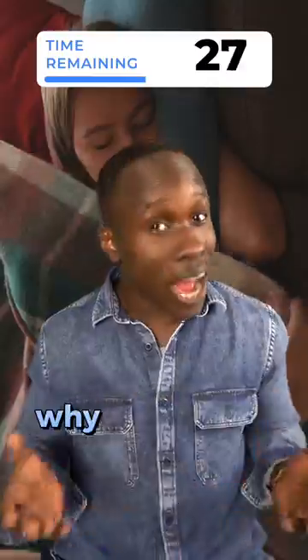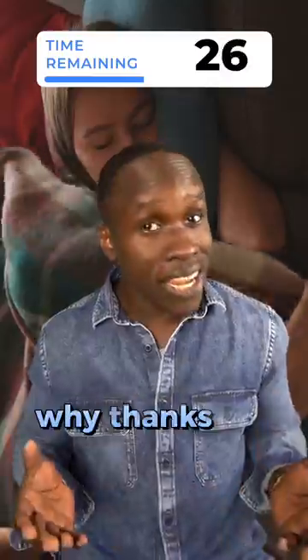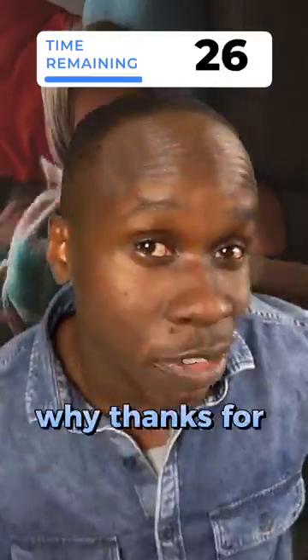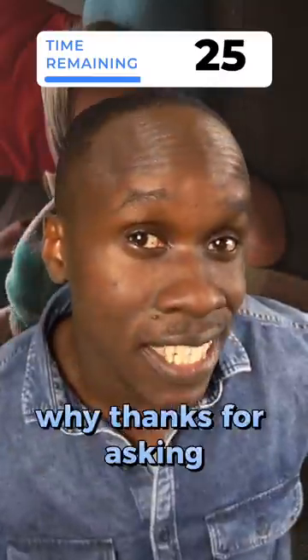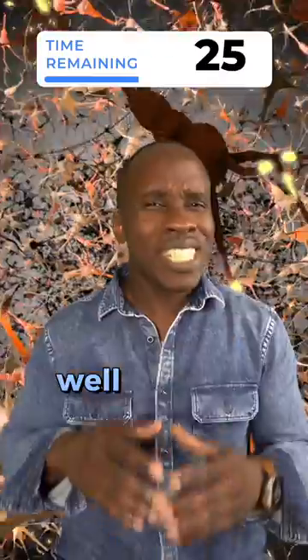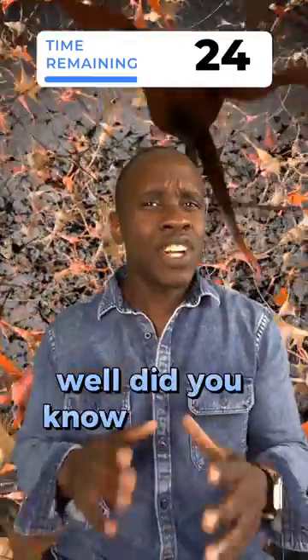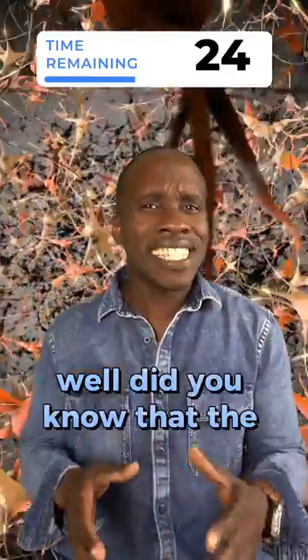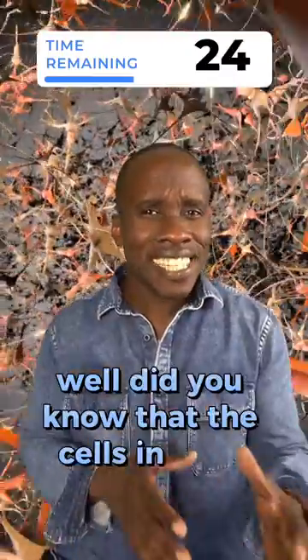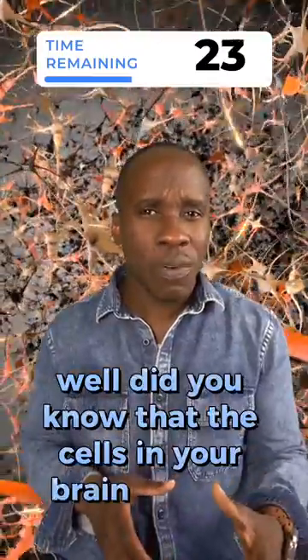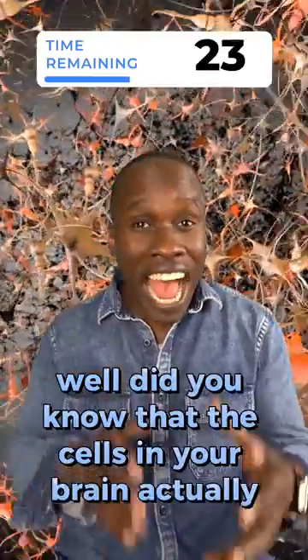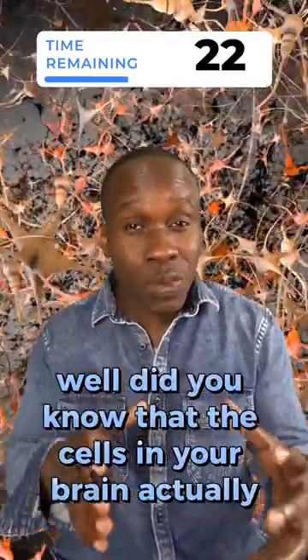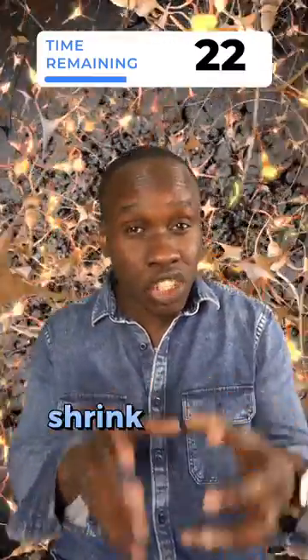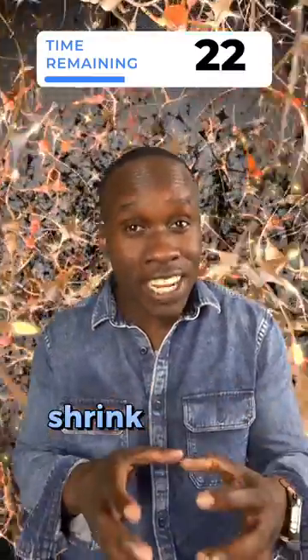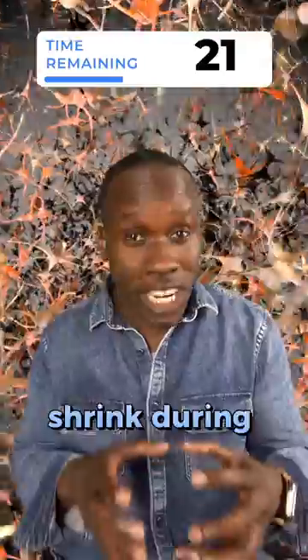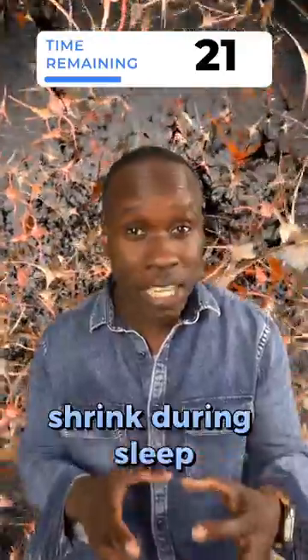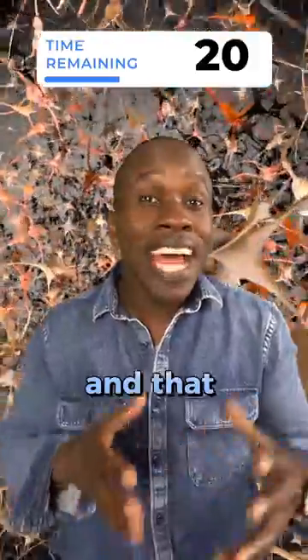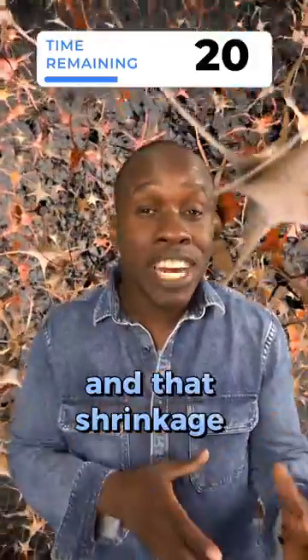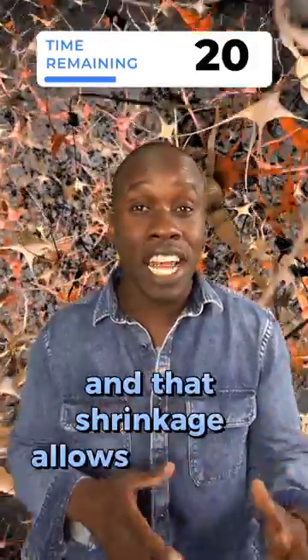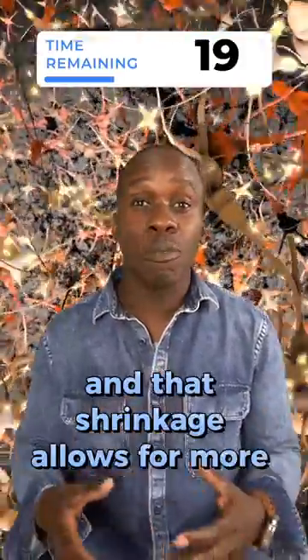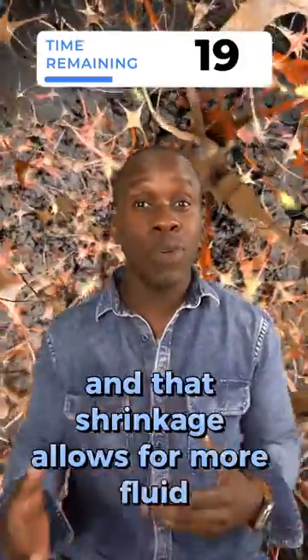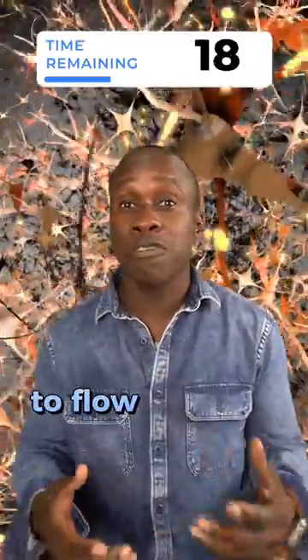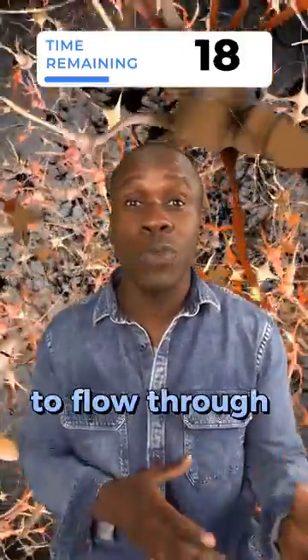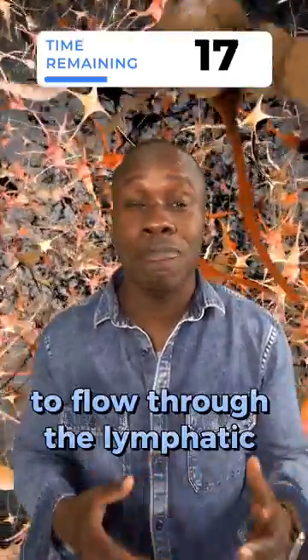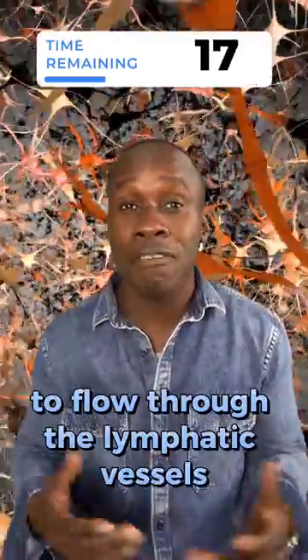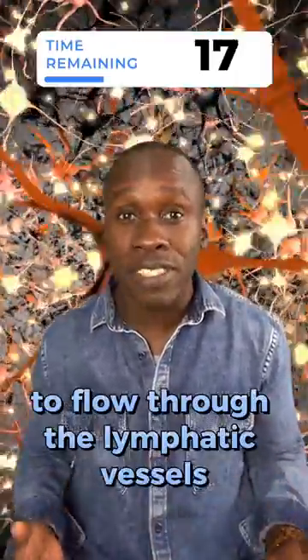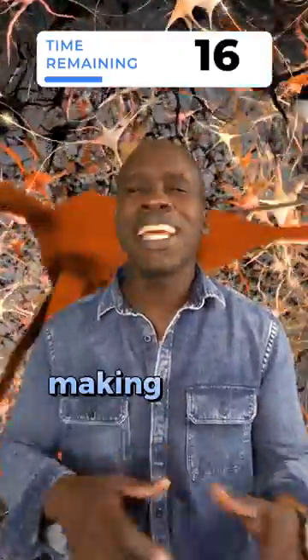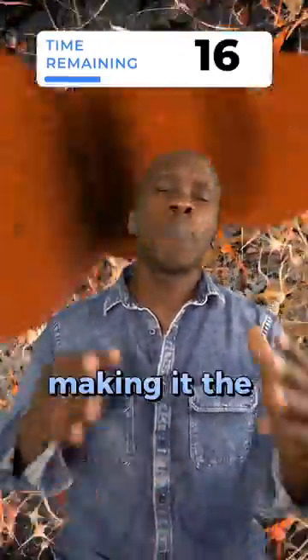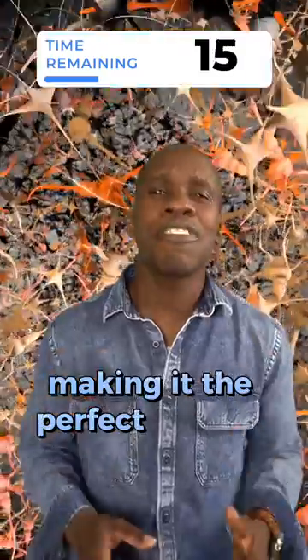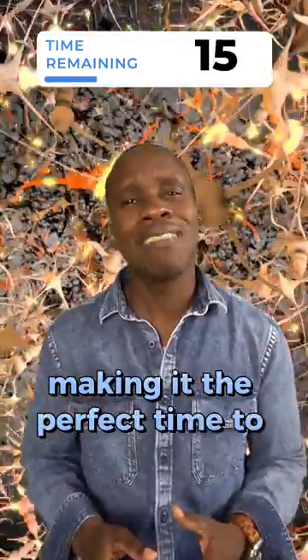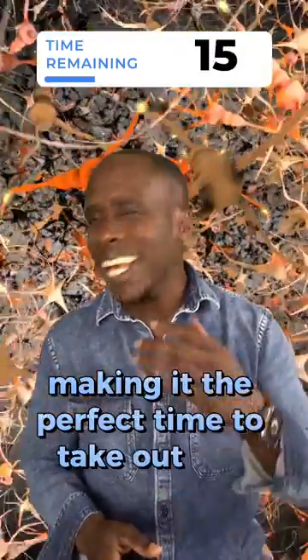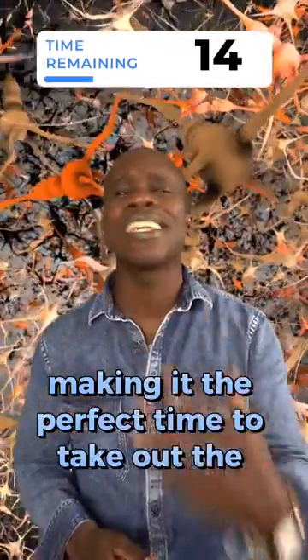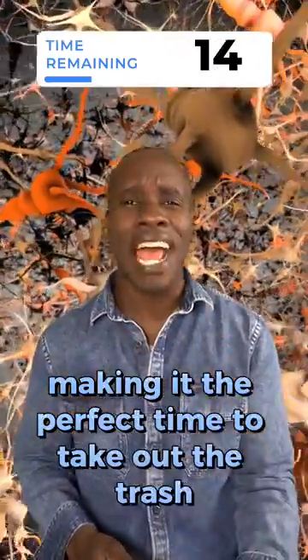Why? Well, did you know that the cells in your brain actually shrink during sleep? And that shrinkage allows for more fluid to flow through the lymphatic vessels, making it the perfect time to take out the trash.